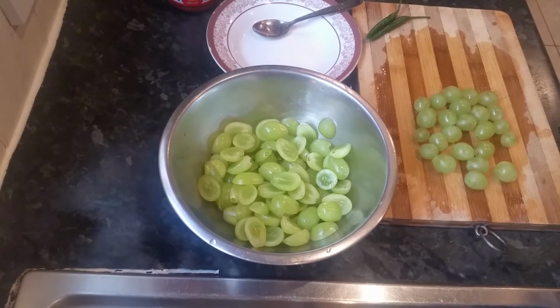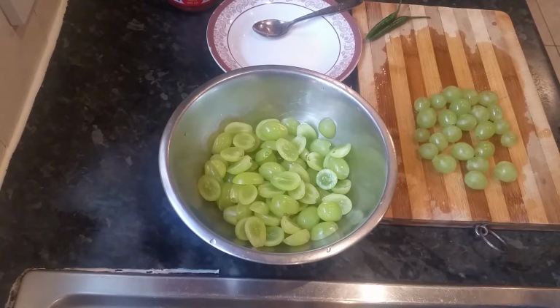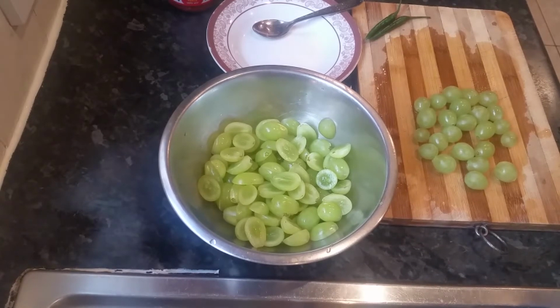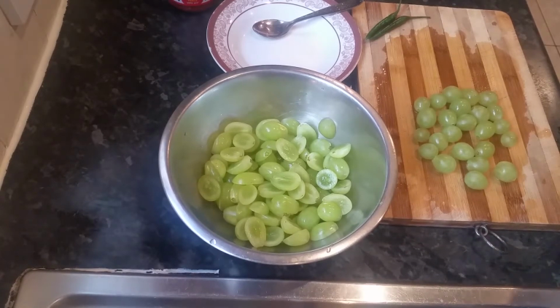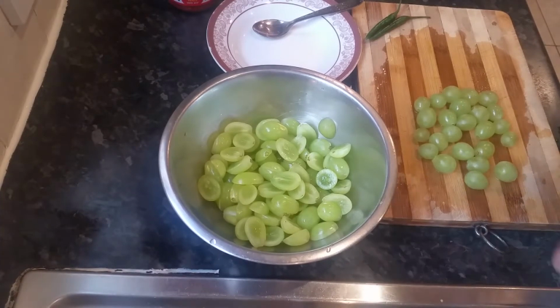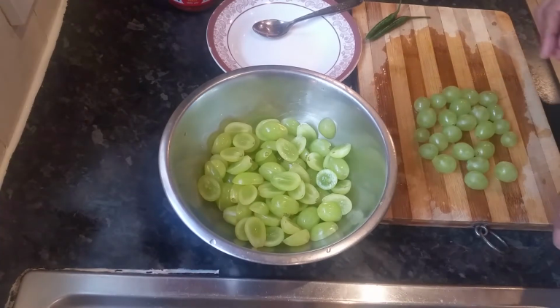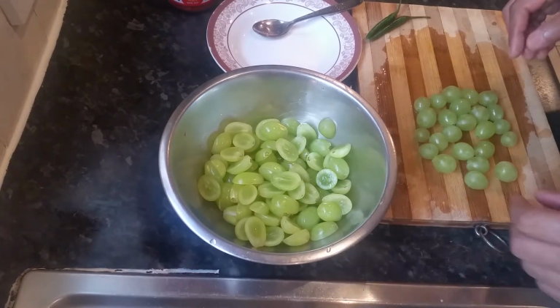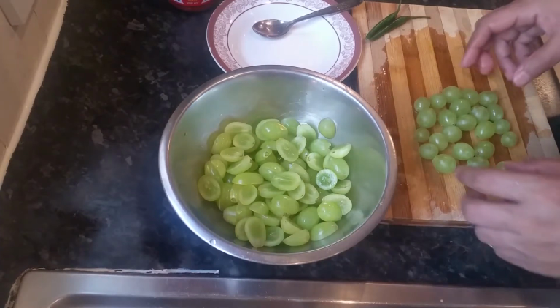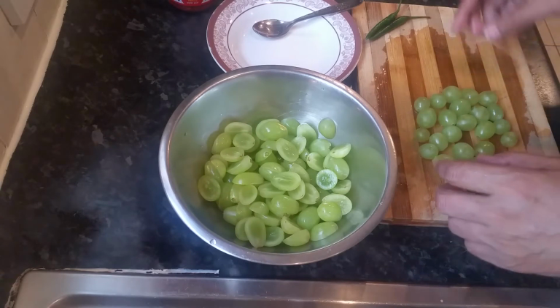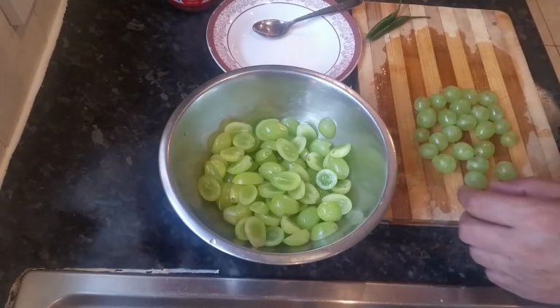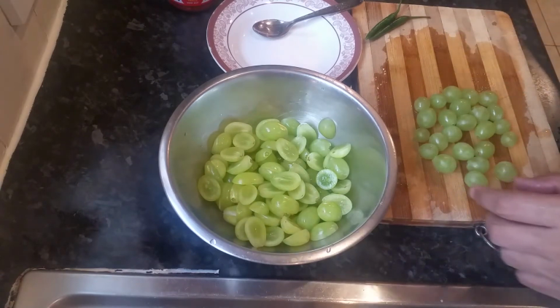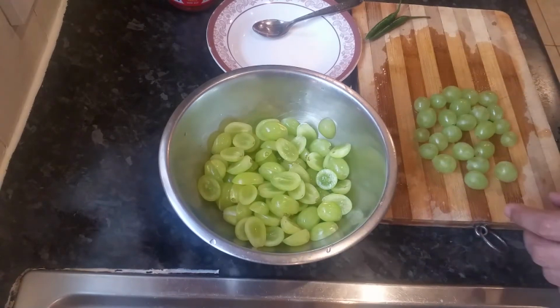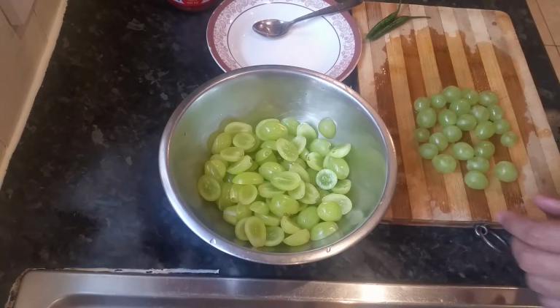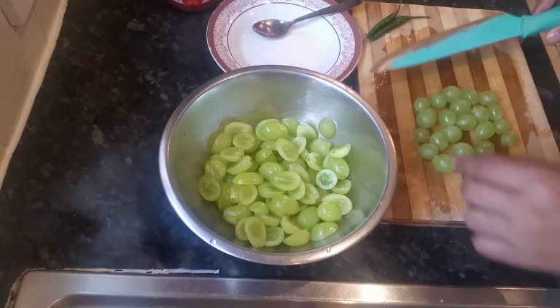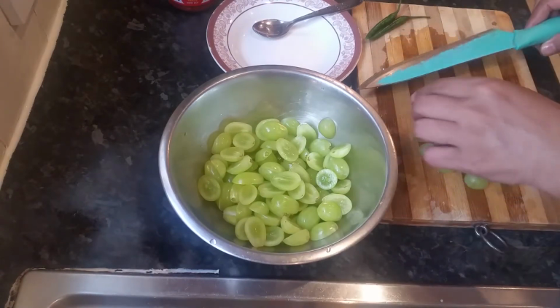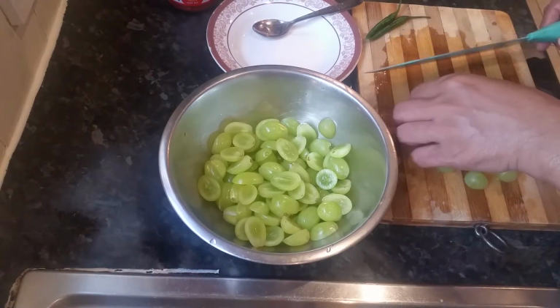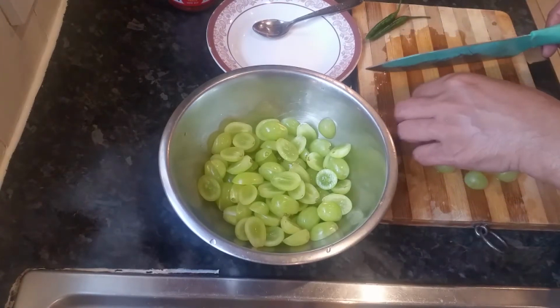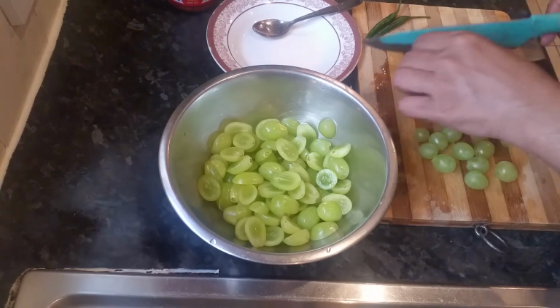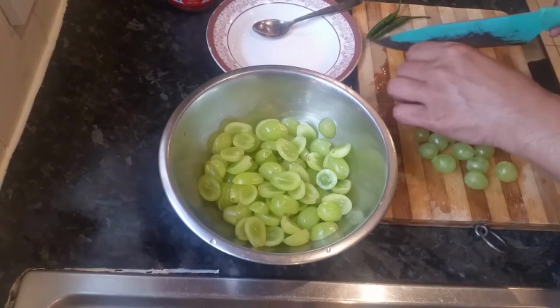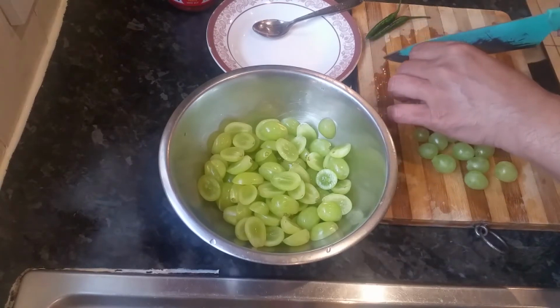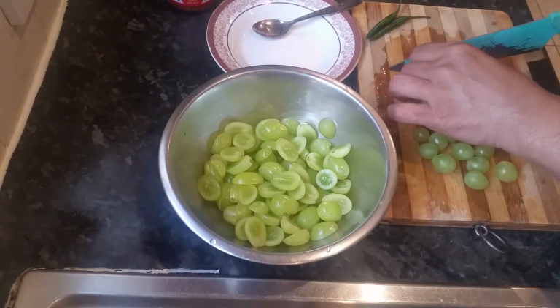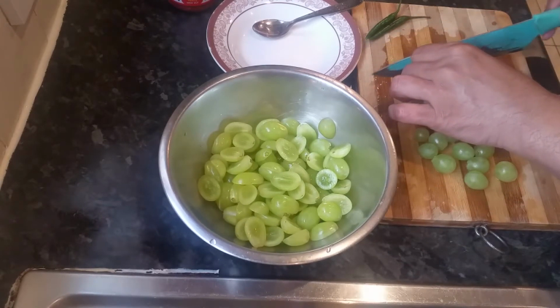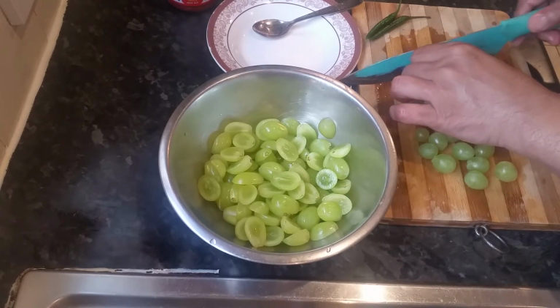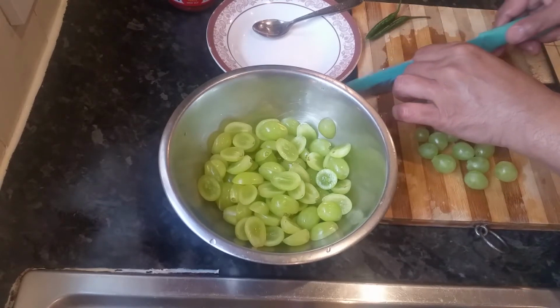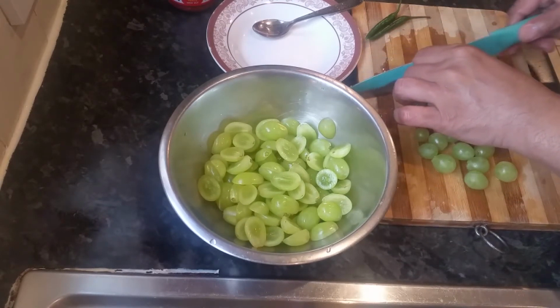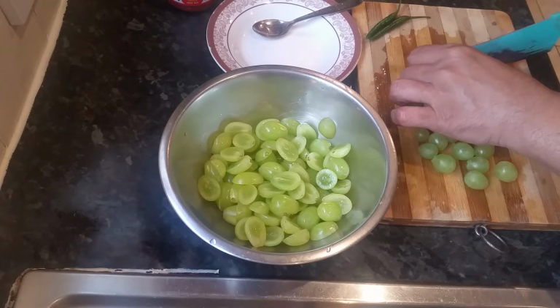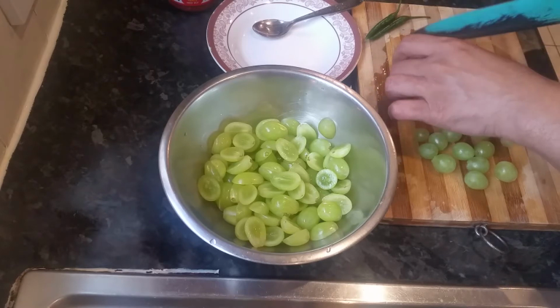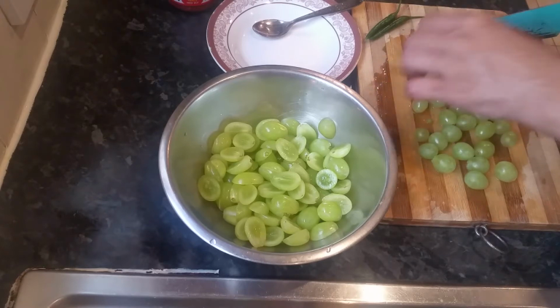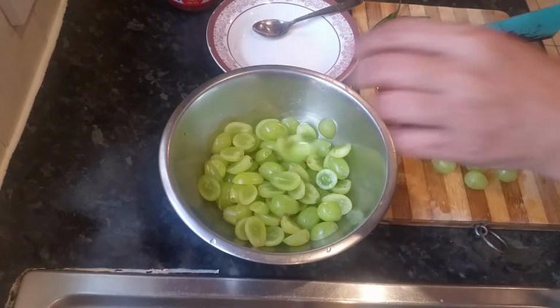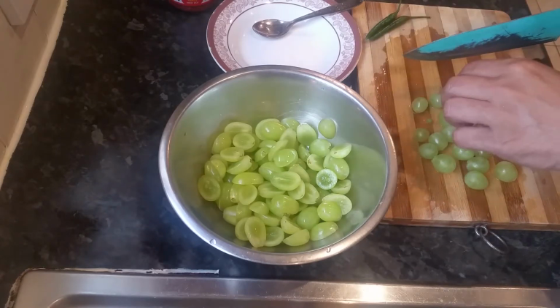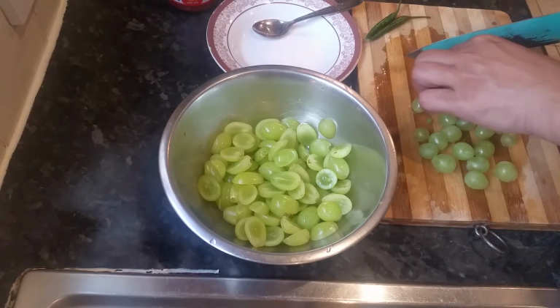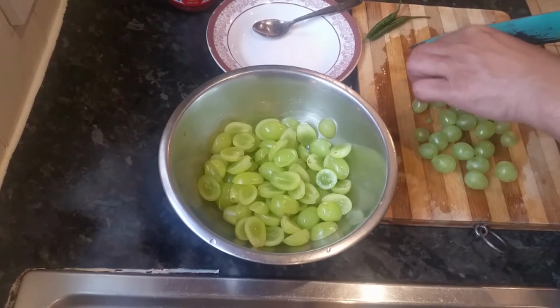Hi everyone. In this quick video I'm just making something called Angur Guta, which is grapes.